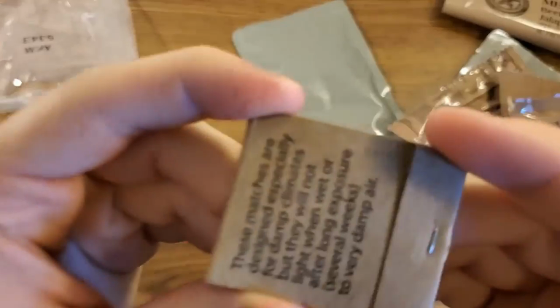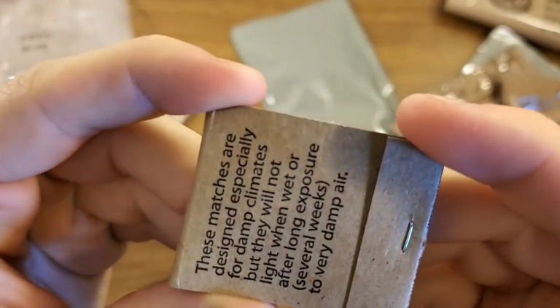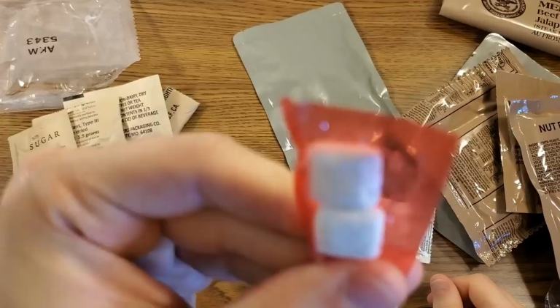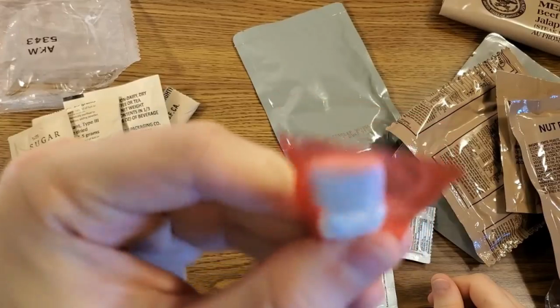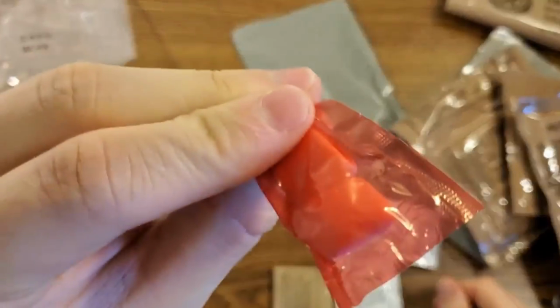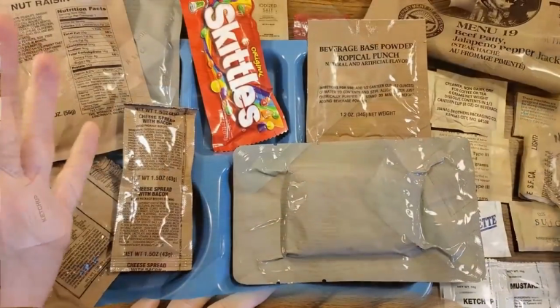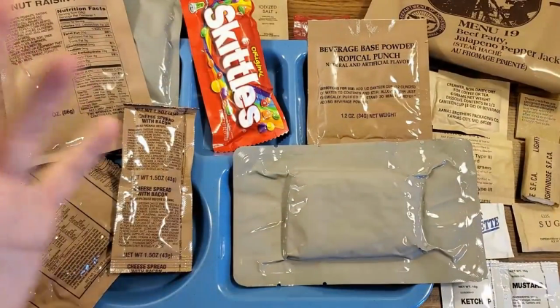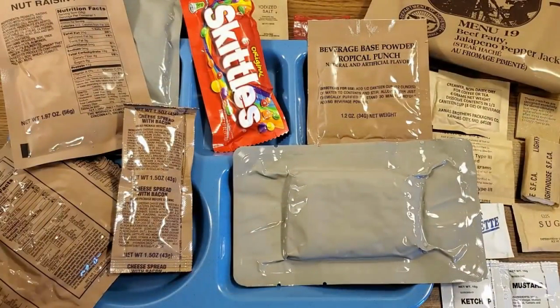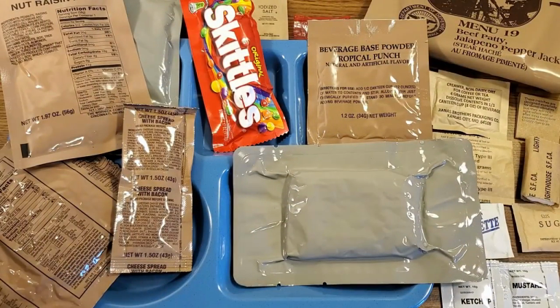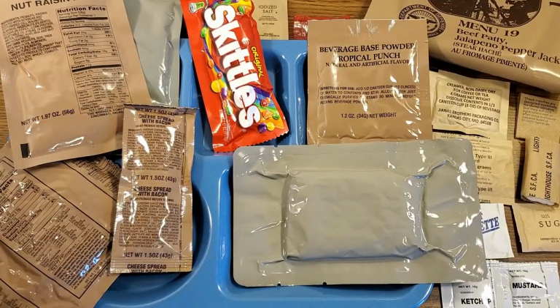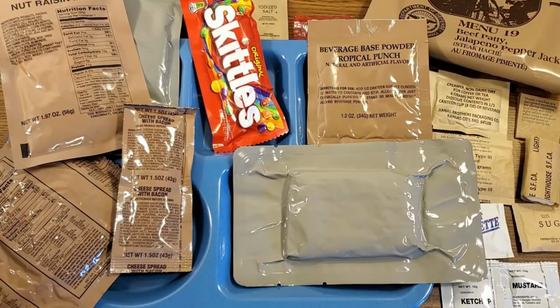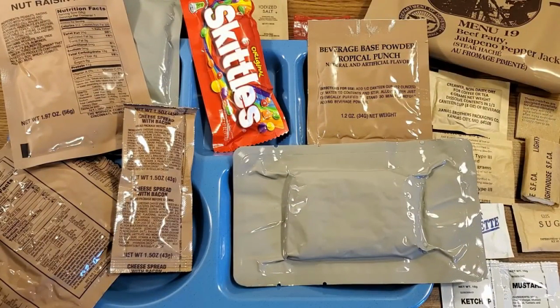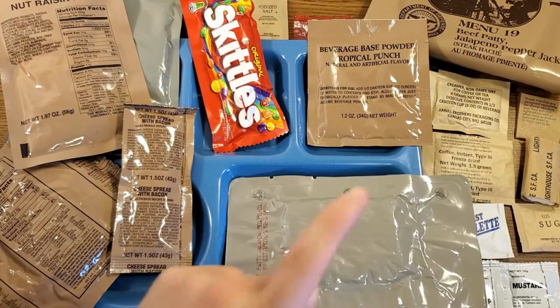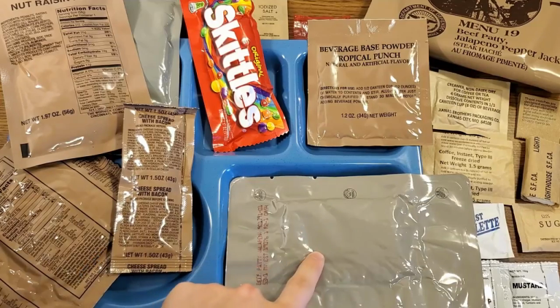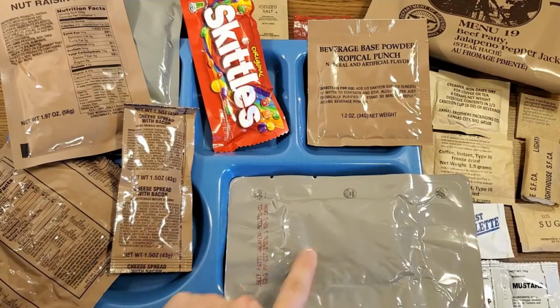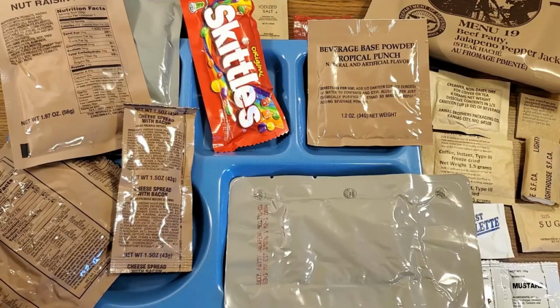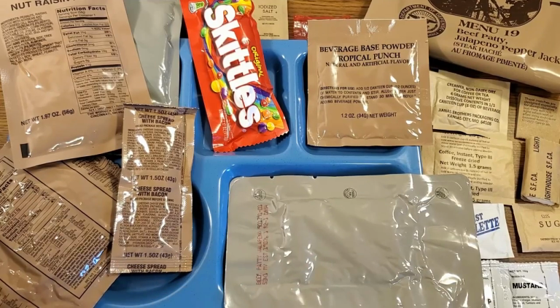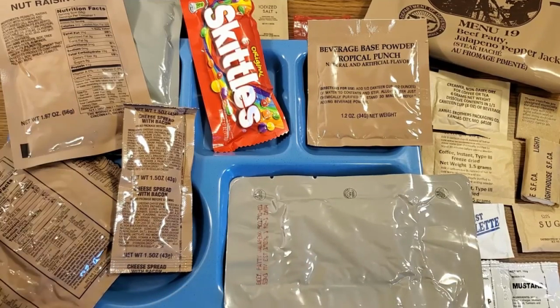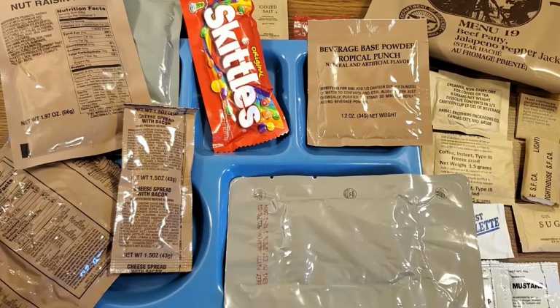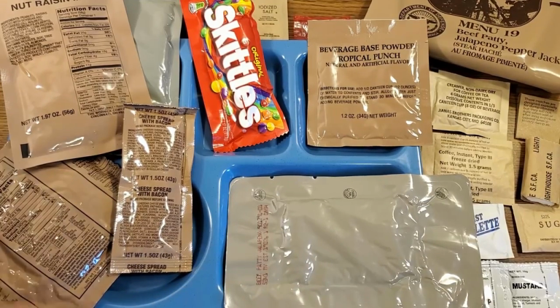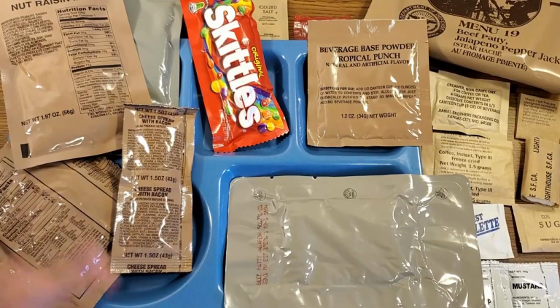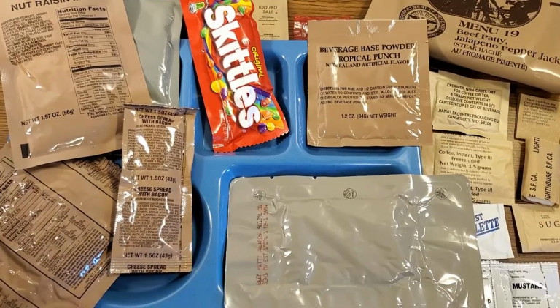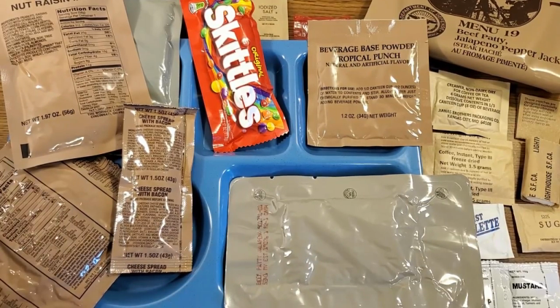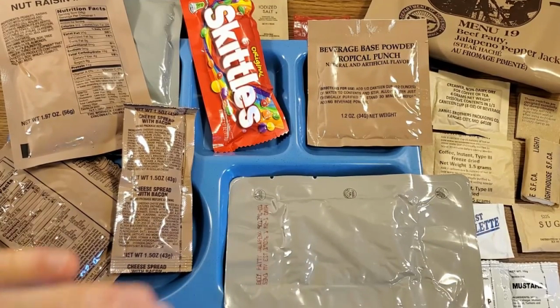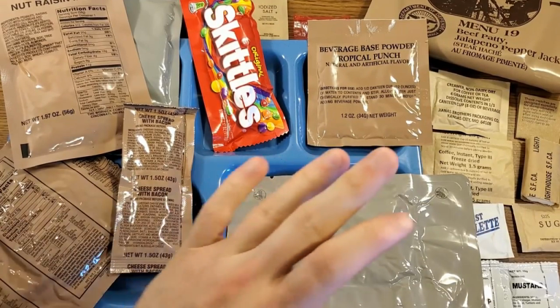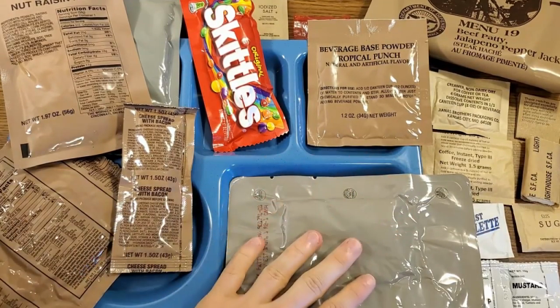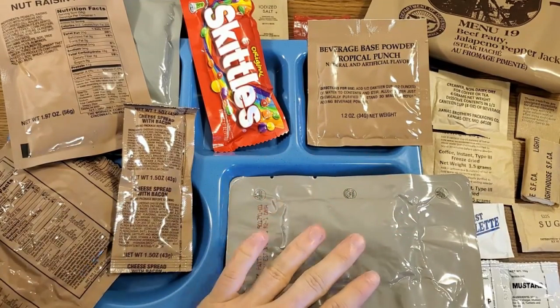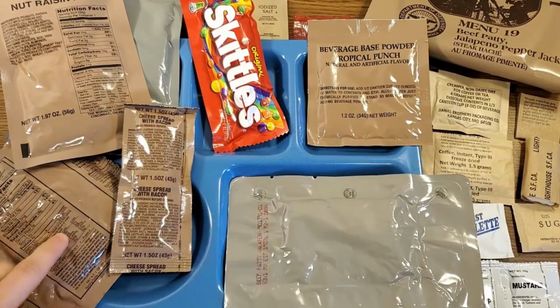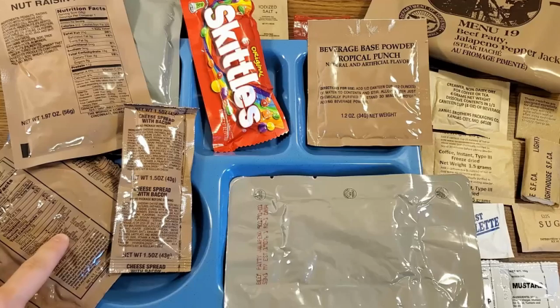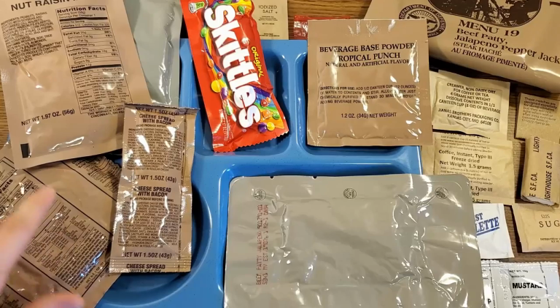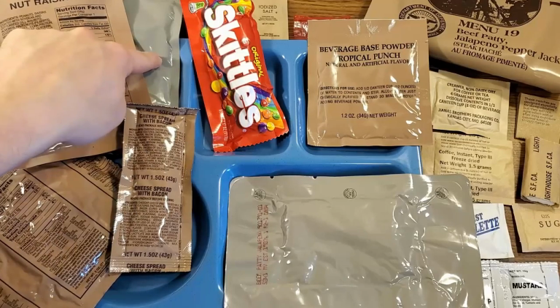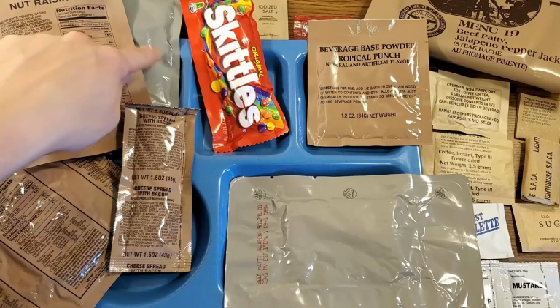Got some matches and cinnamon gum. This ended up being quite a decent spread of stuff. Even though the main is three ounces, I think we'll get plenty full consuming the rest of this meal. I ended up heating up the patty, the wheat snack bread, and the cobbler.